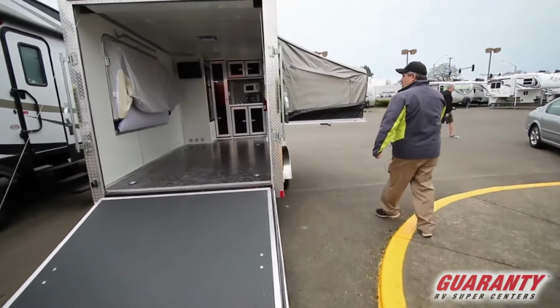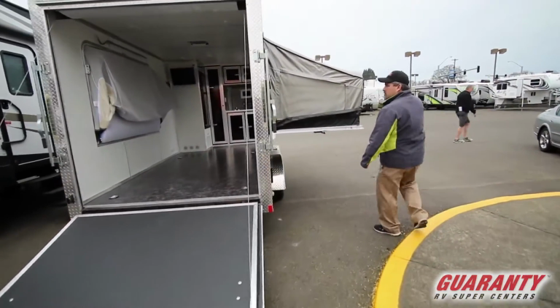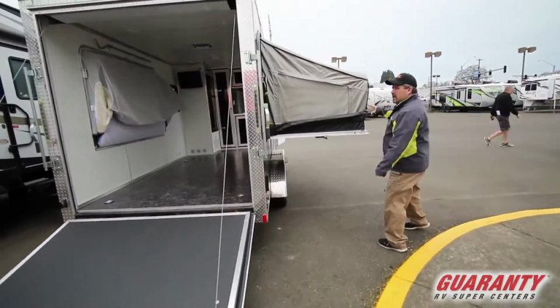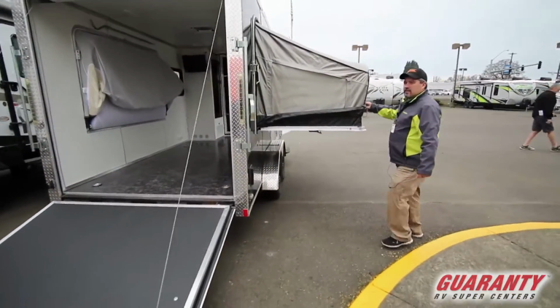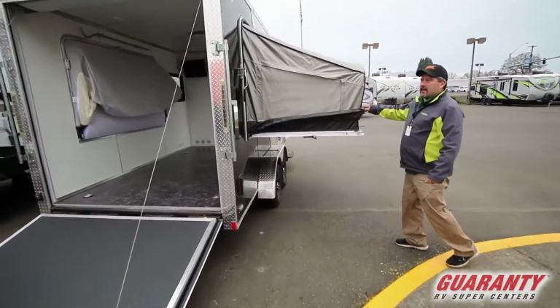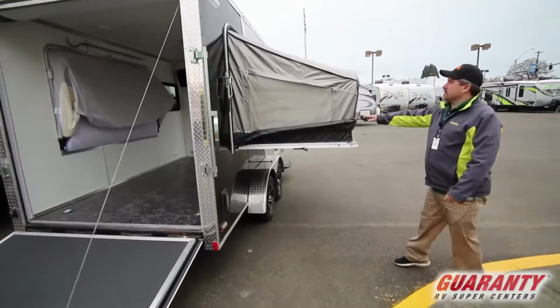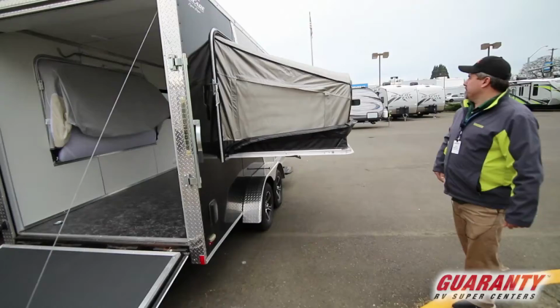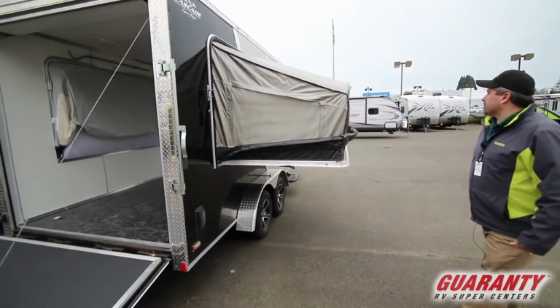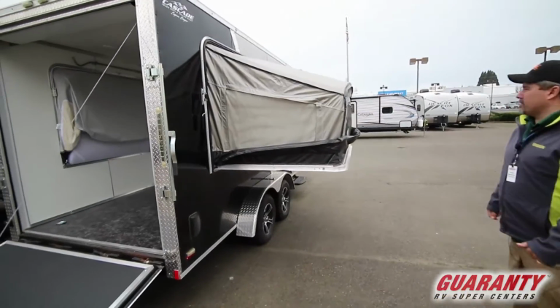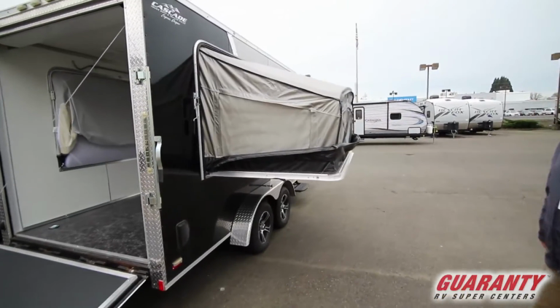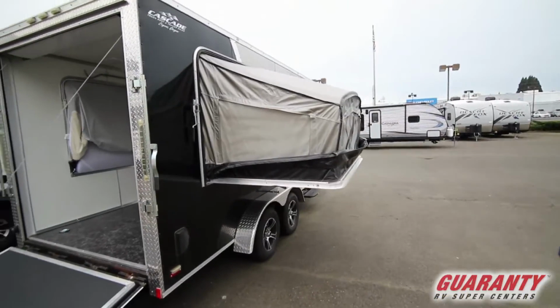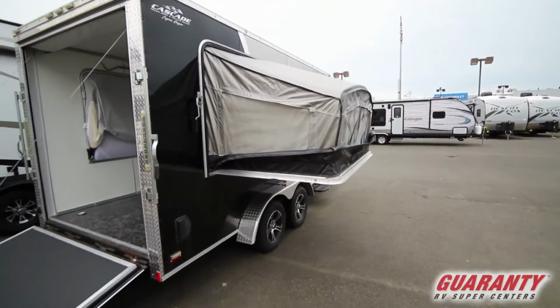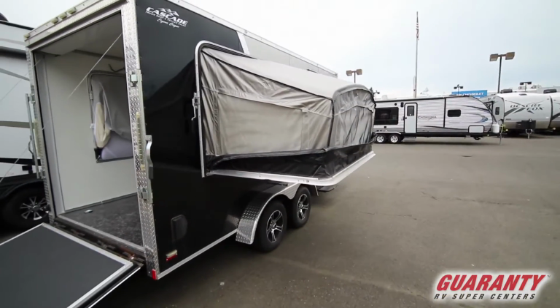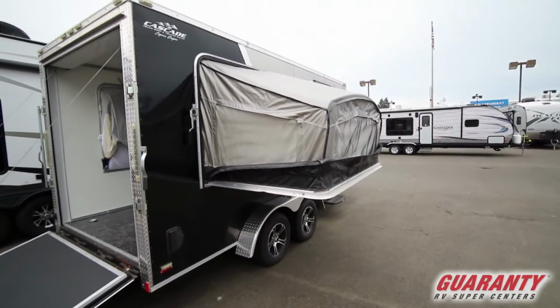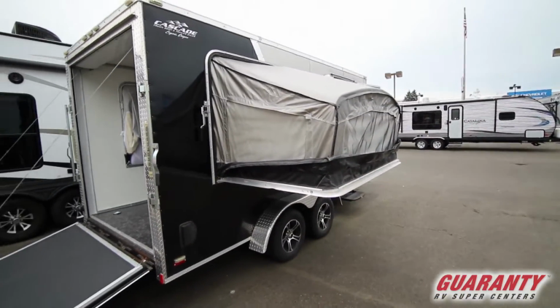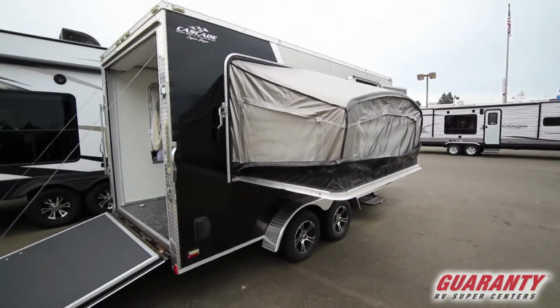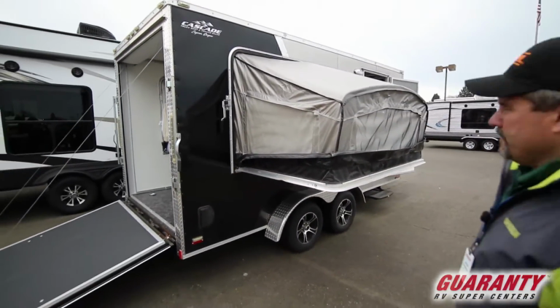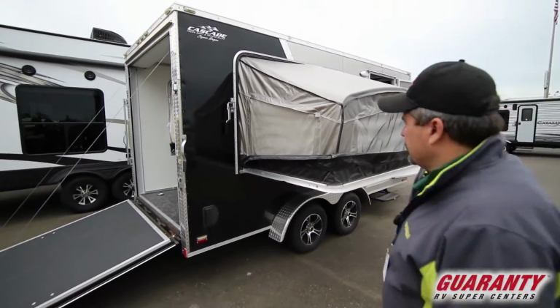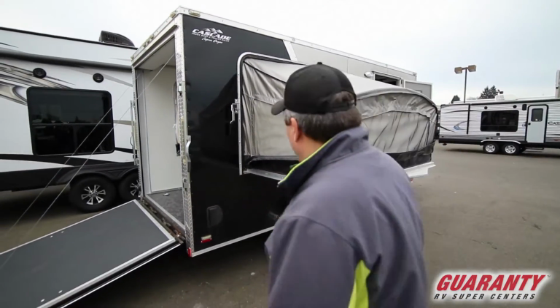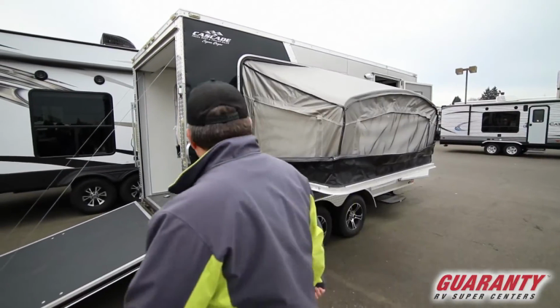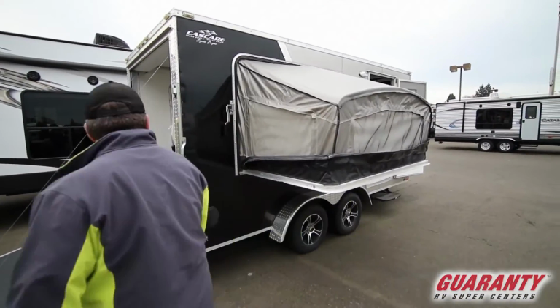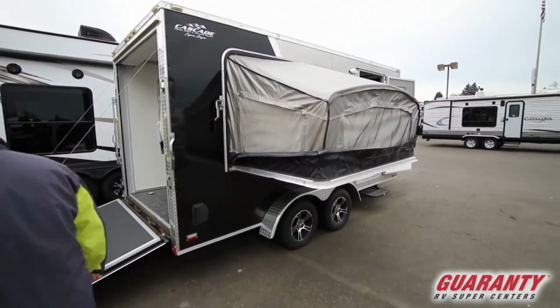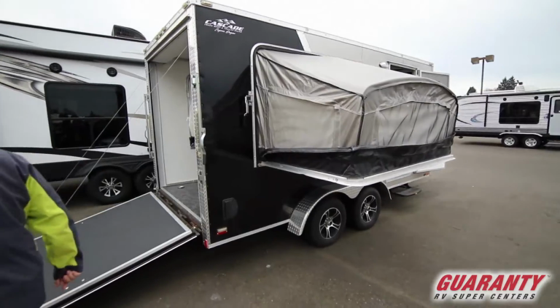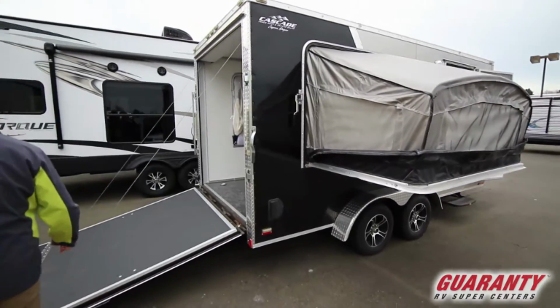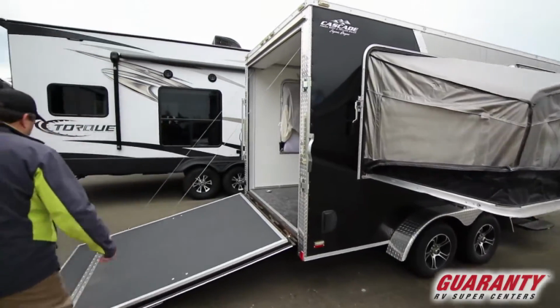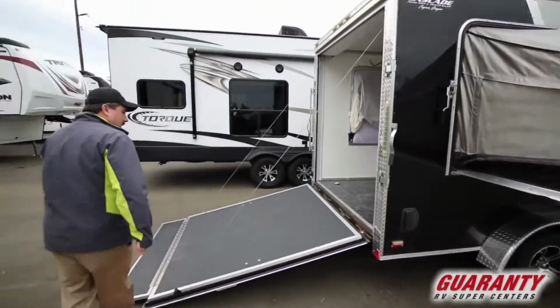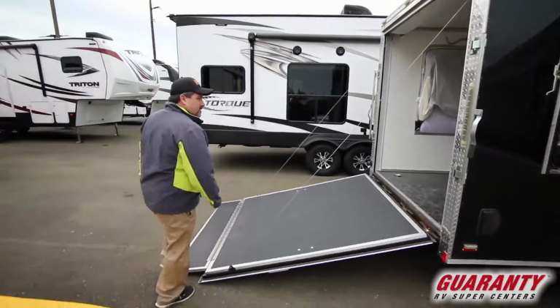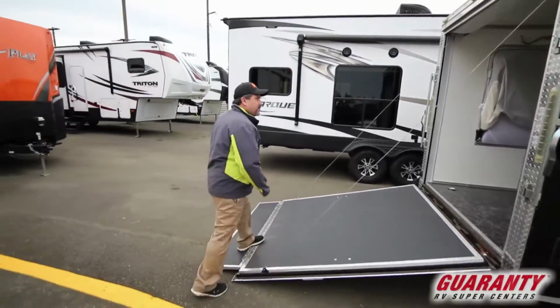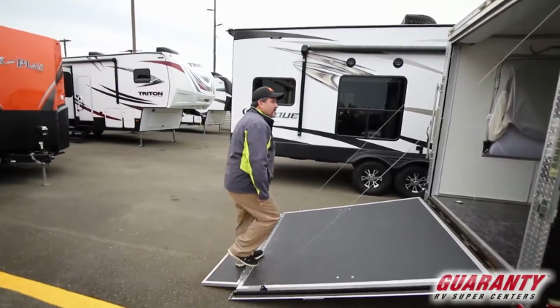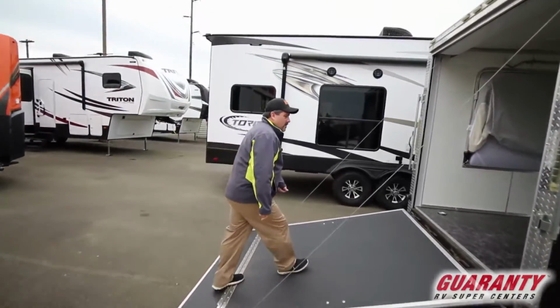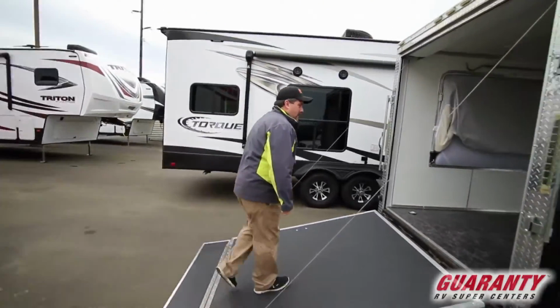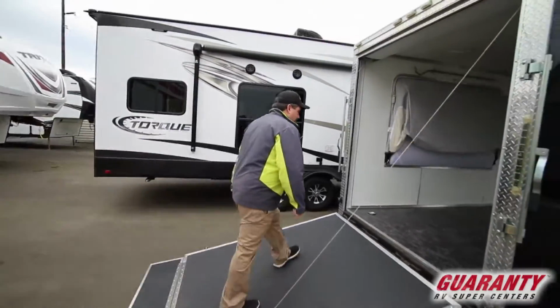This is what the tent looks like on the outside. It's very neat, pops out on both sides. Come in the back here.